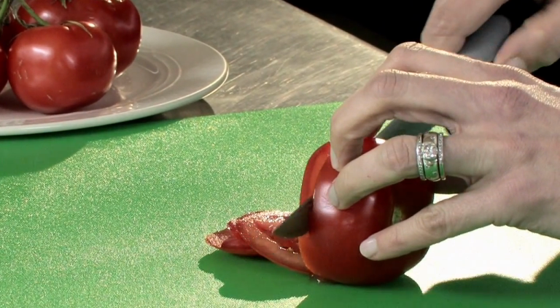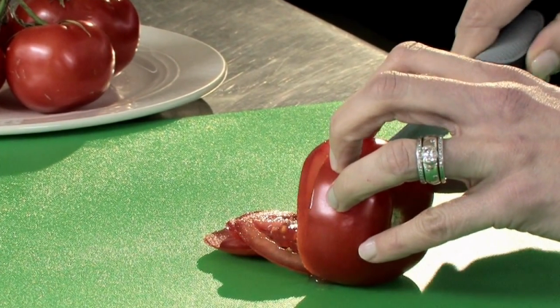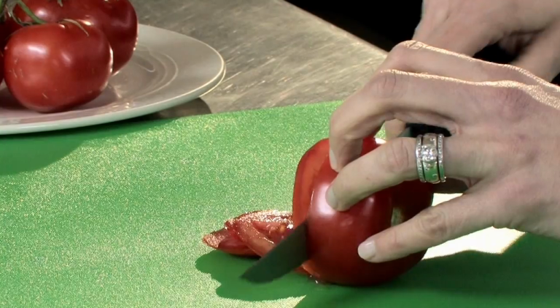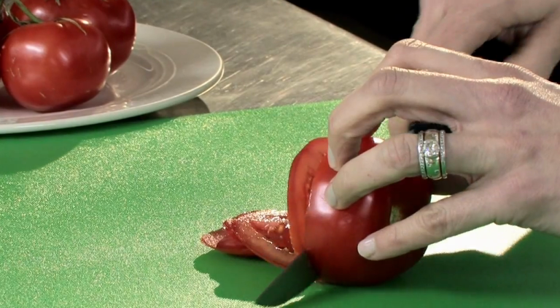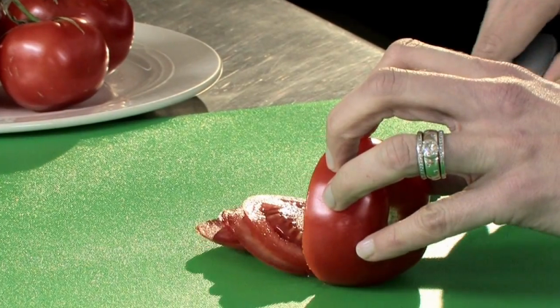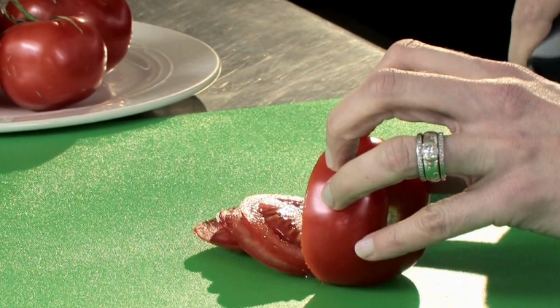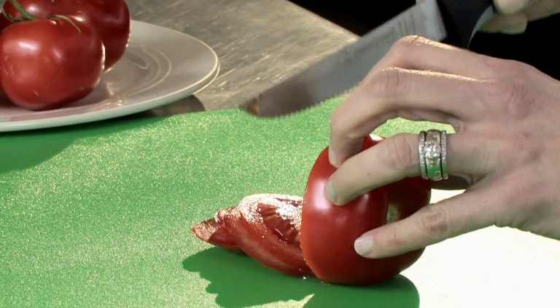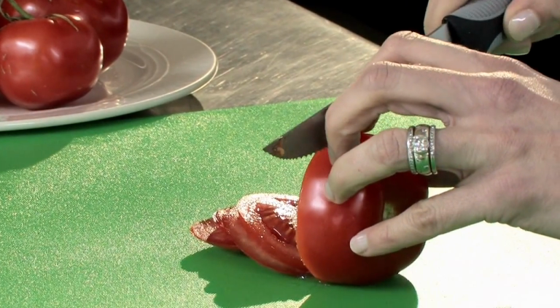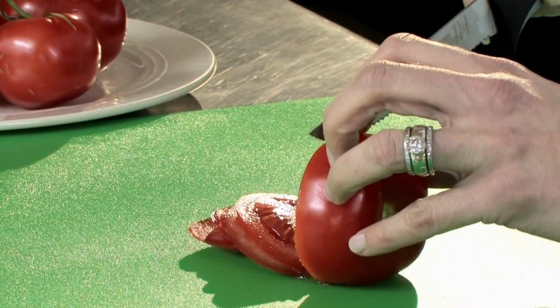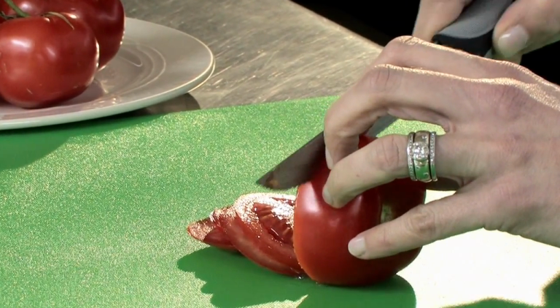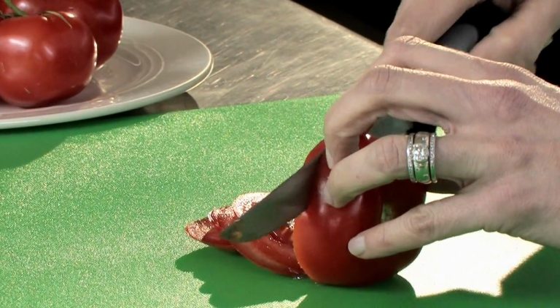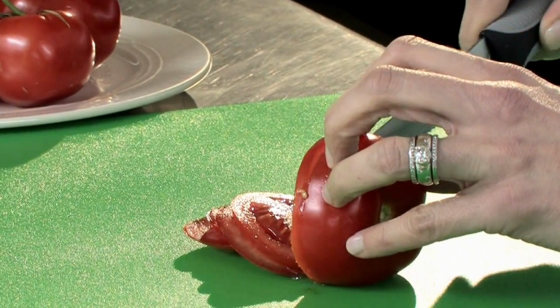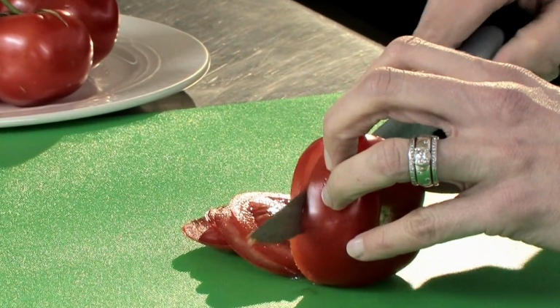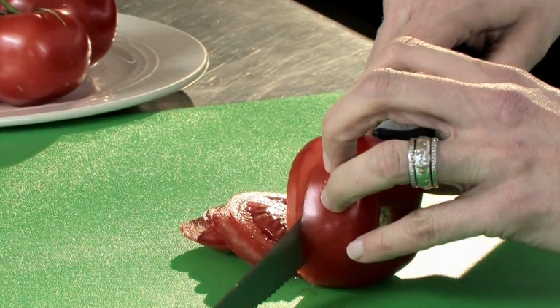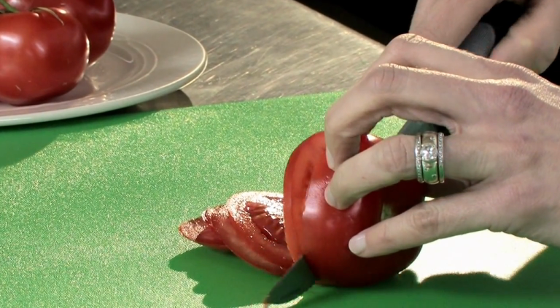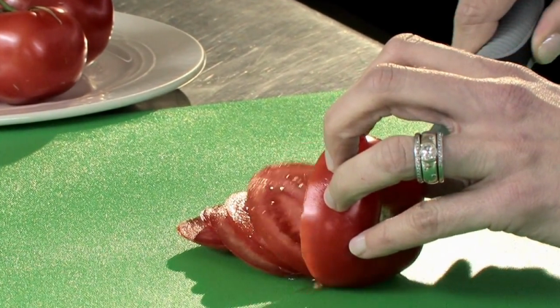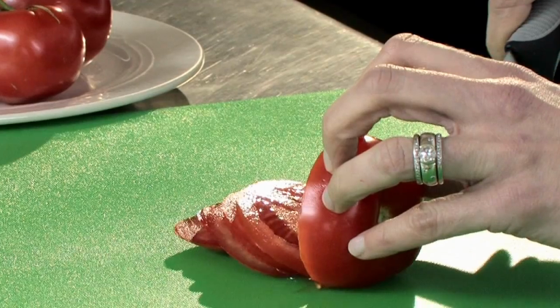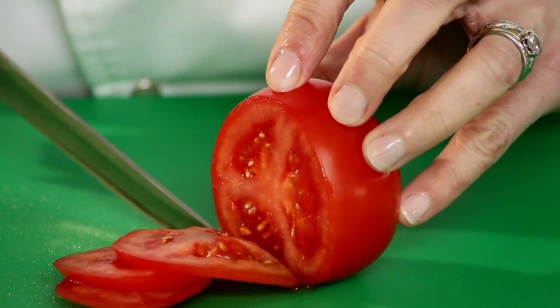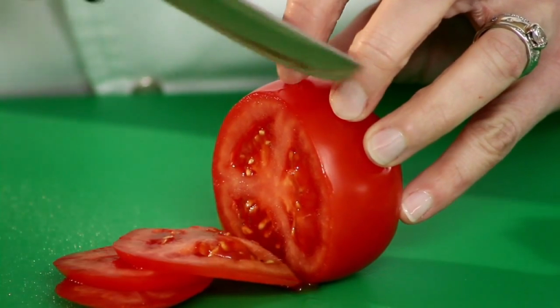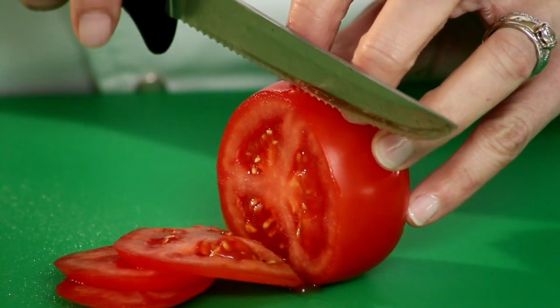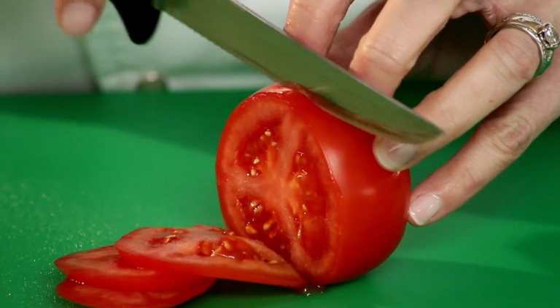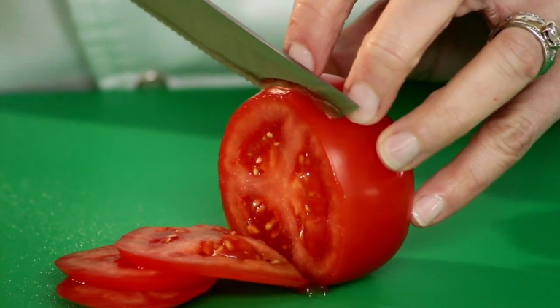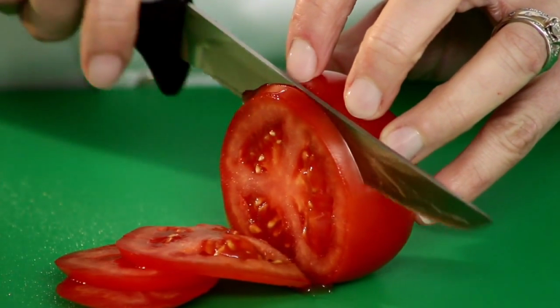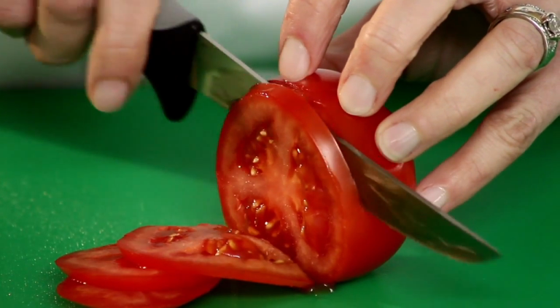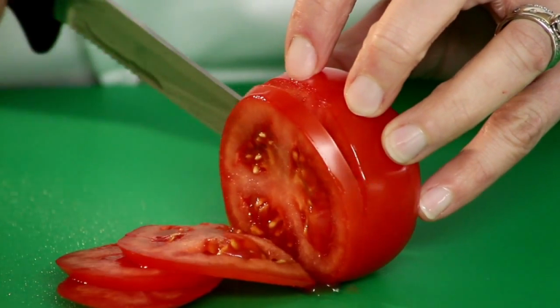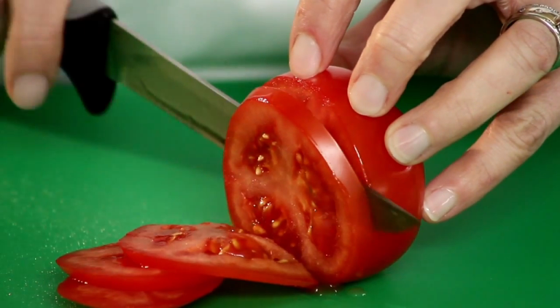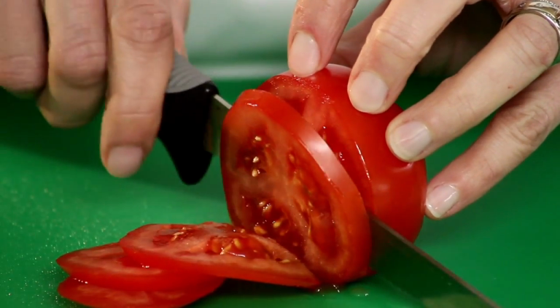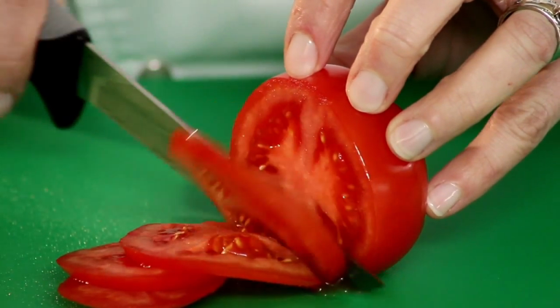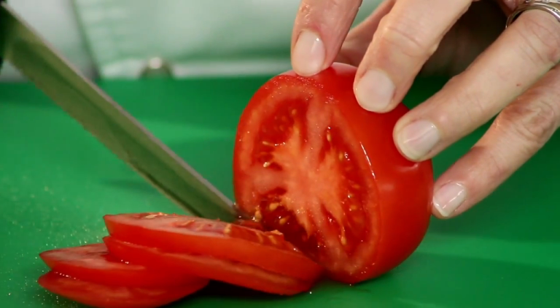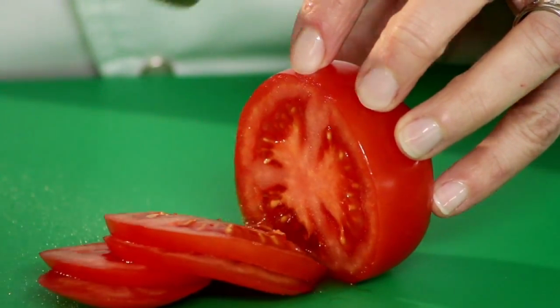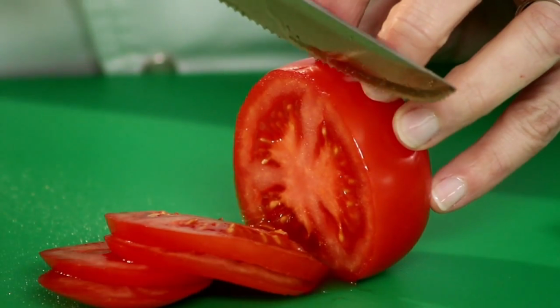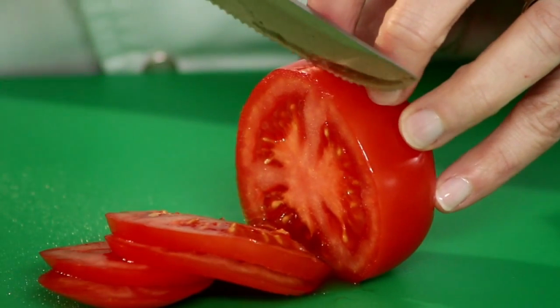Our exclusive Dexteel enhances sharpness, performance, and corrosion resistance. Dexter knives are sharp out of the box and stay sharp, and they're easy to resharpen even after significant use.